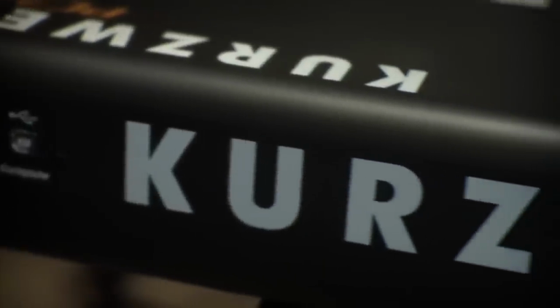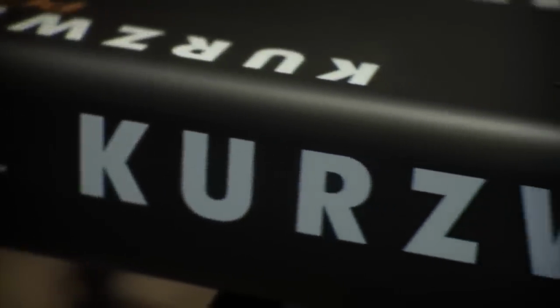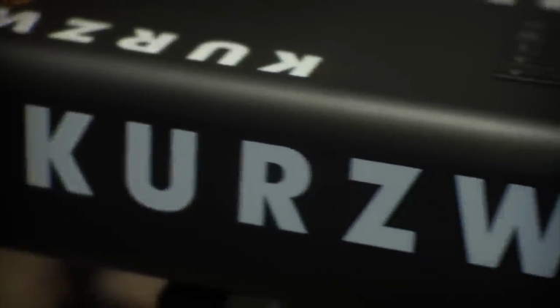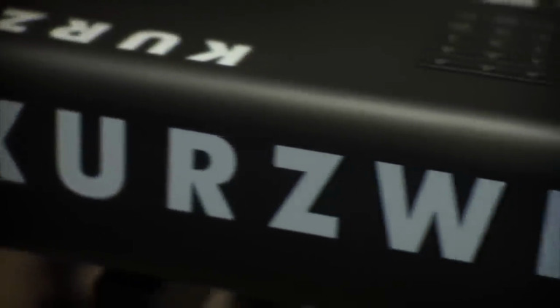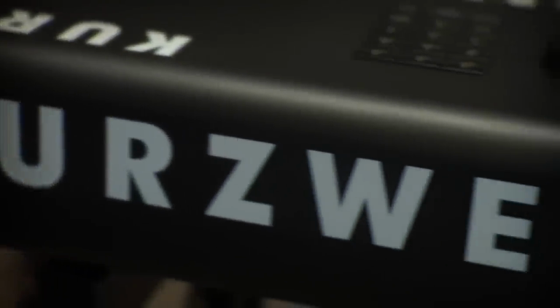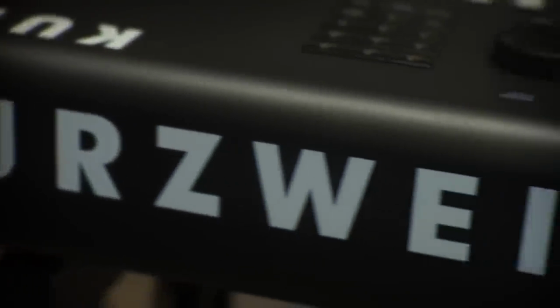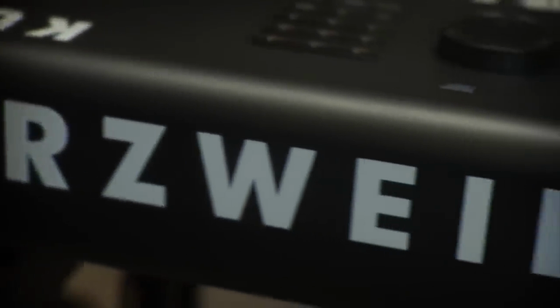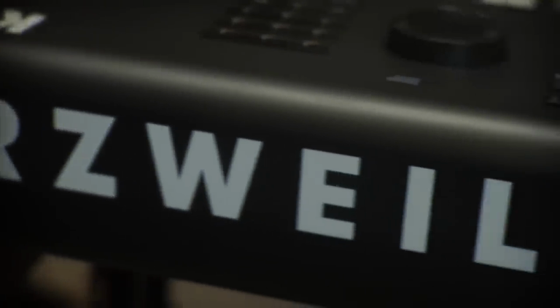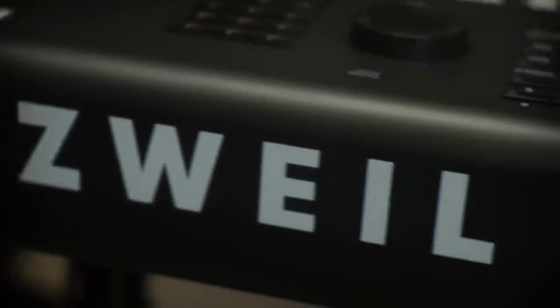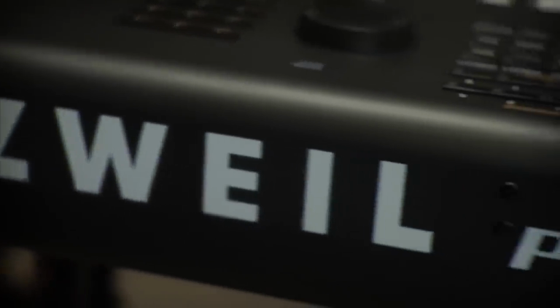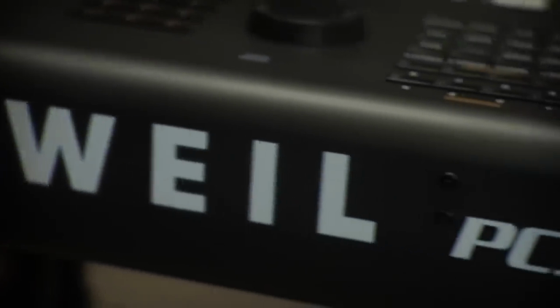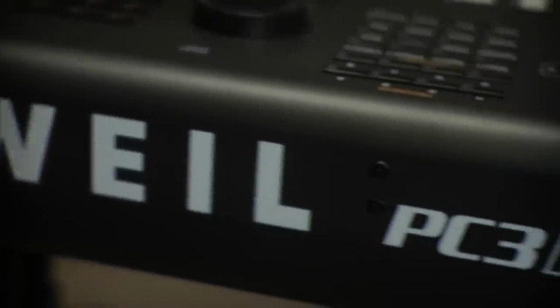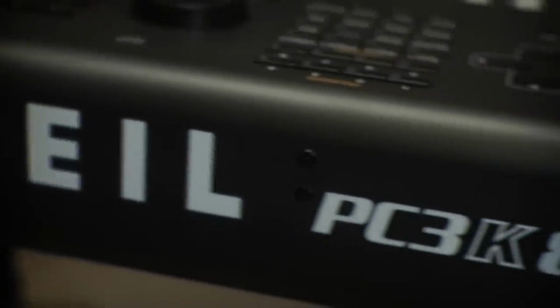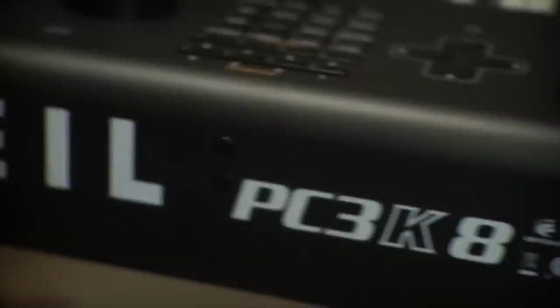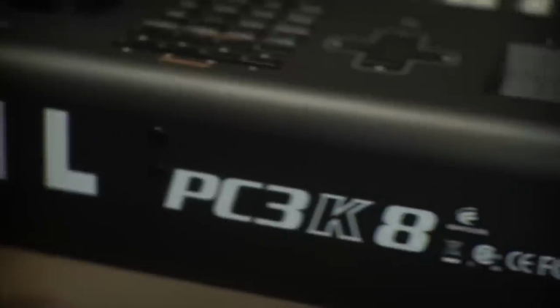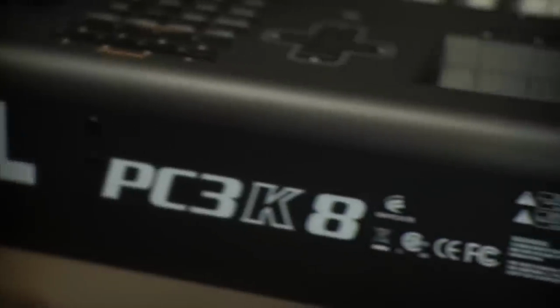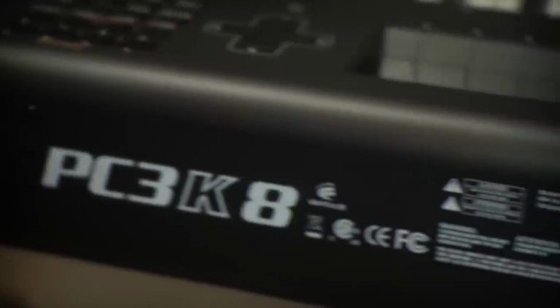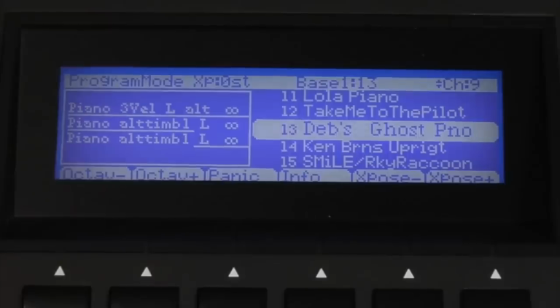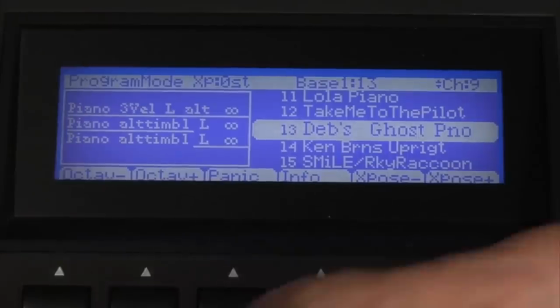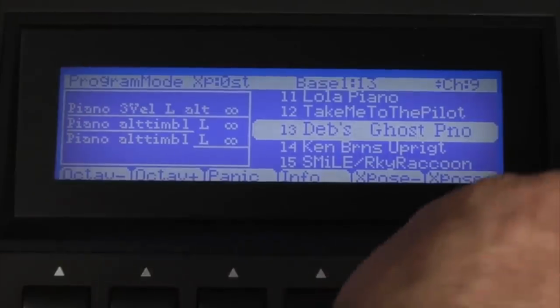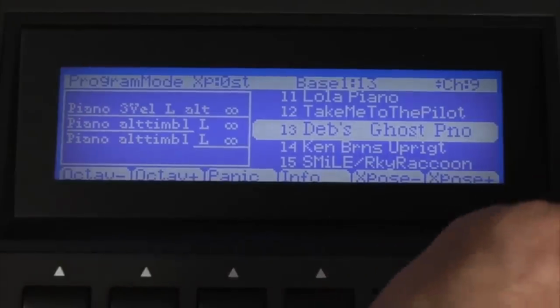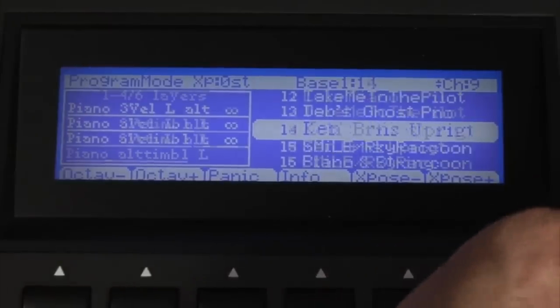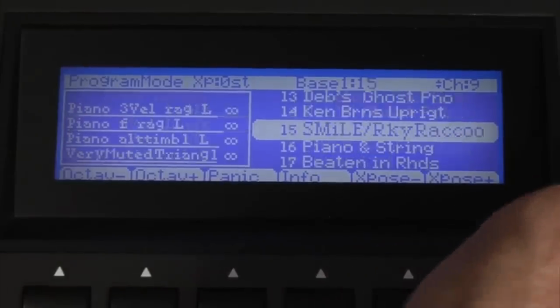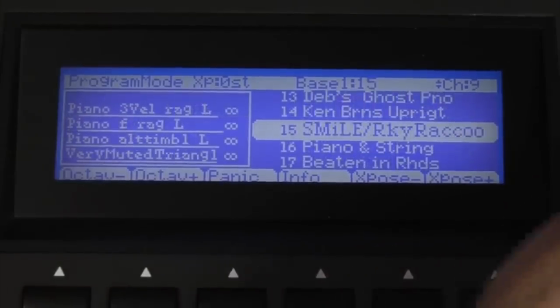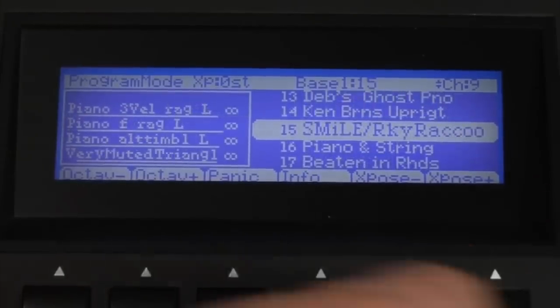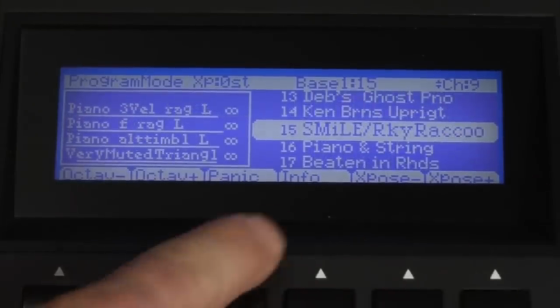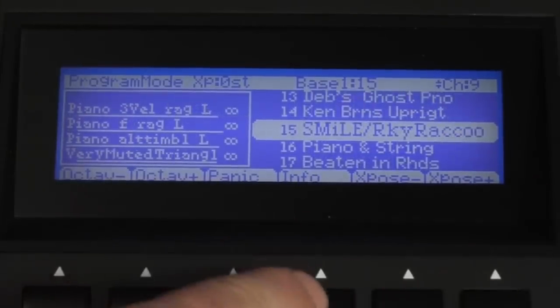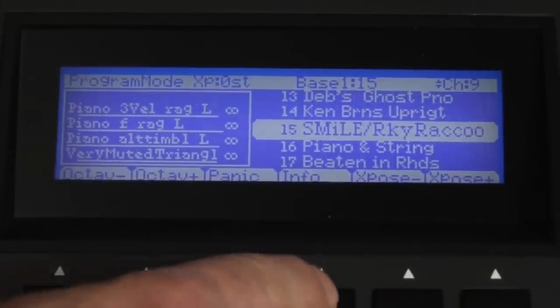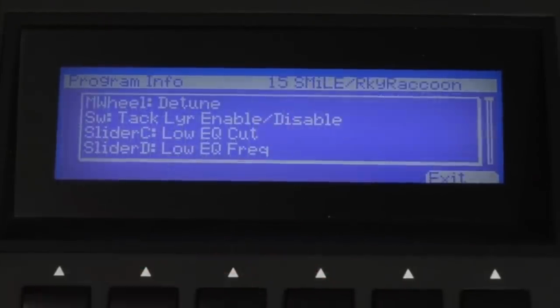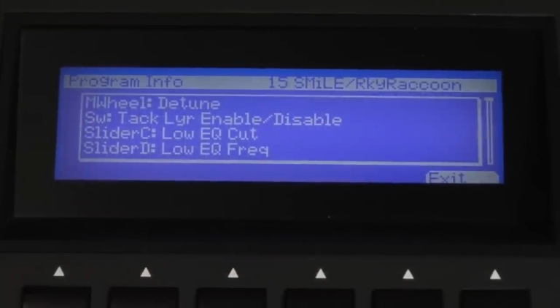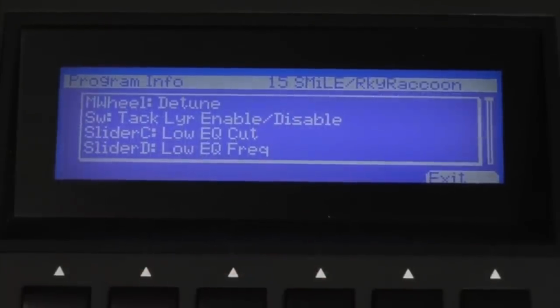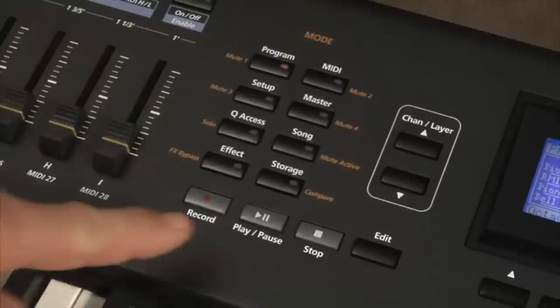The PC3K is available in 61, 76, and 88 key models, and comes packed with over 1,000 programs, meticulously crafted using the power of Kurzweil's extraordinary VAST engine.